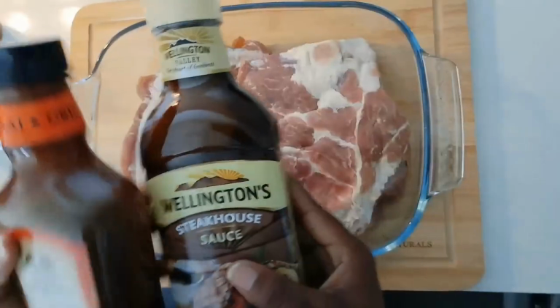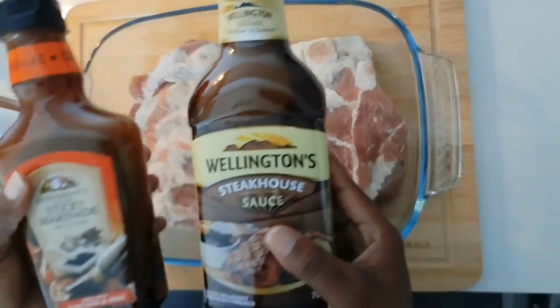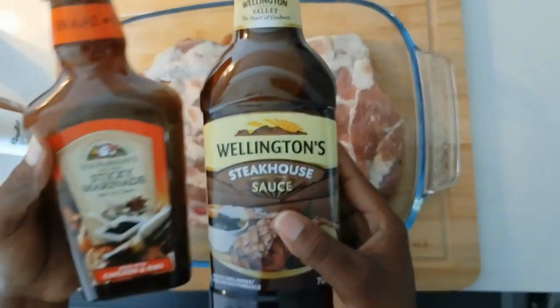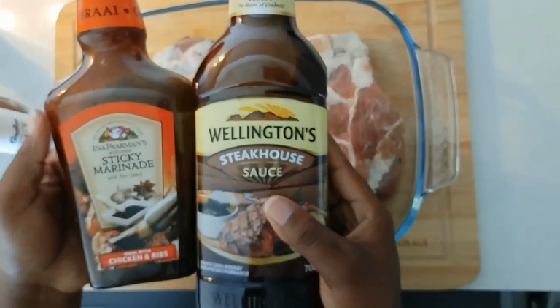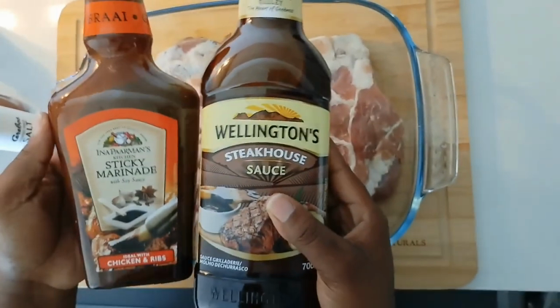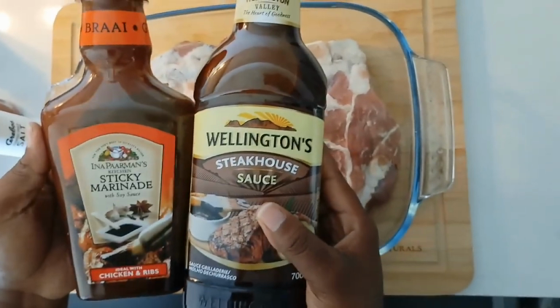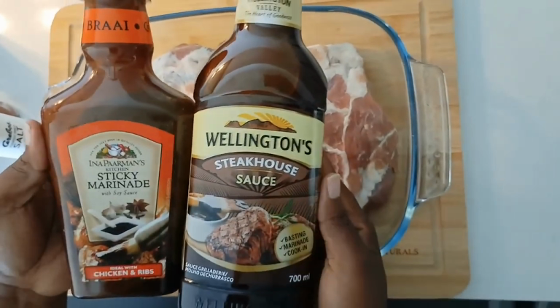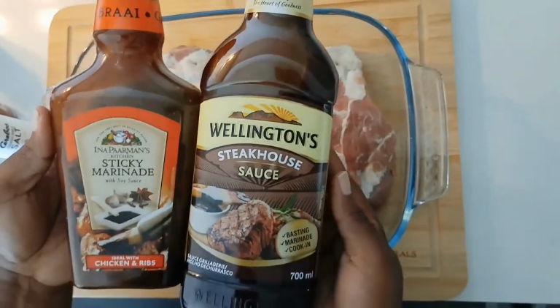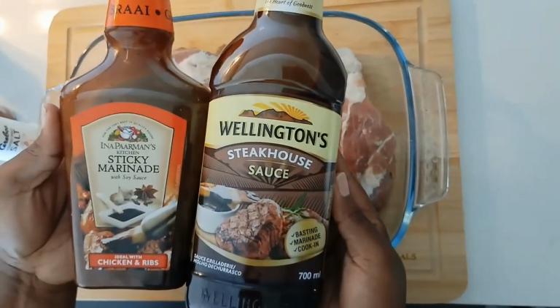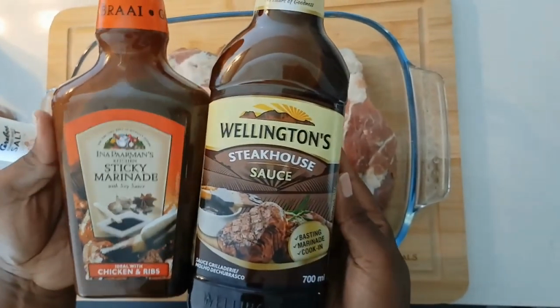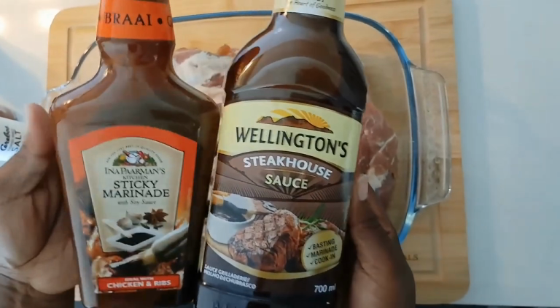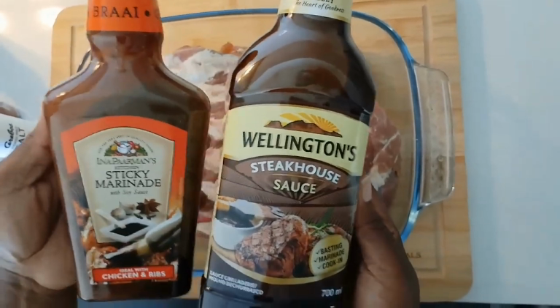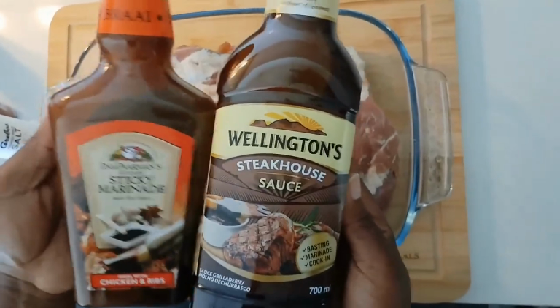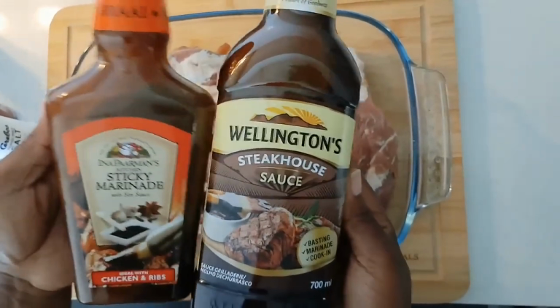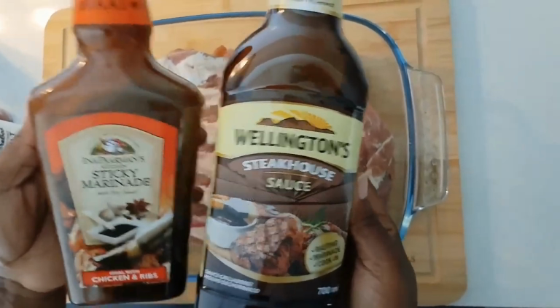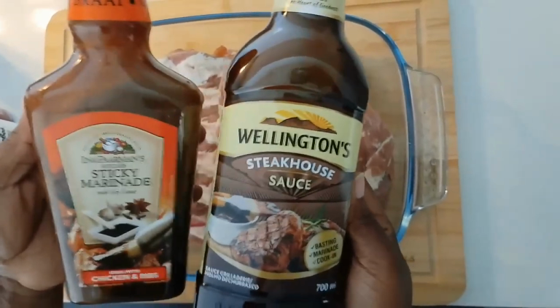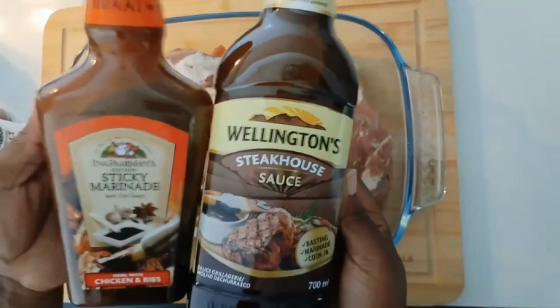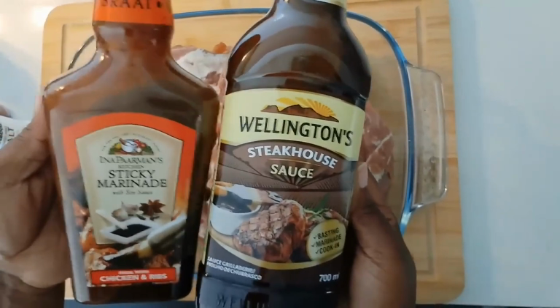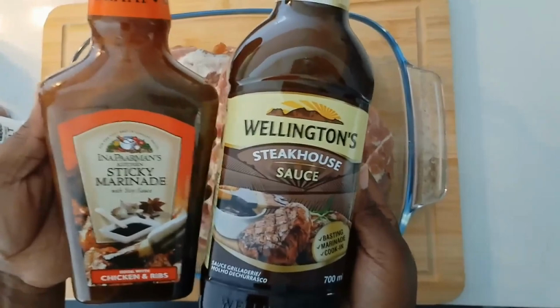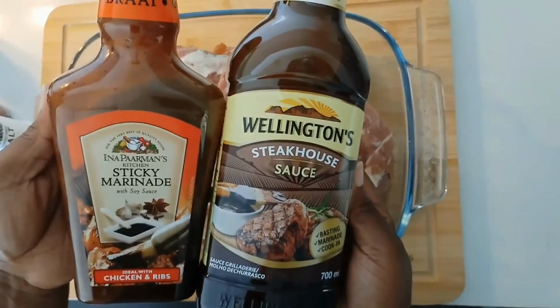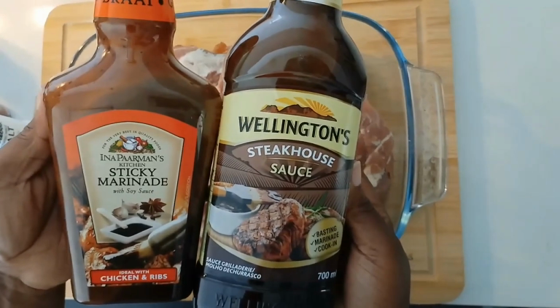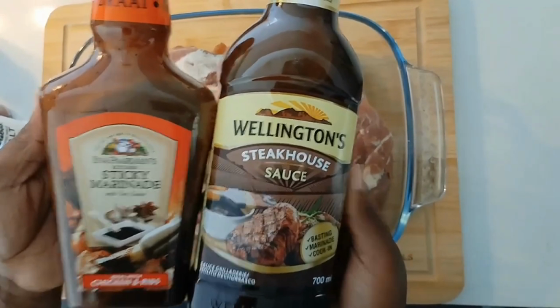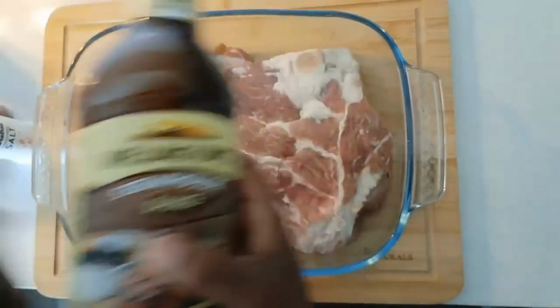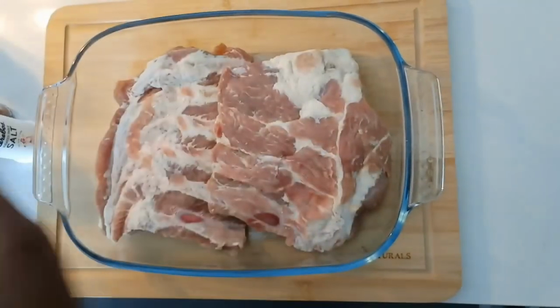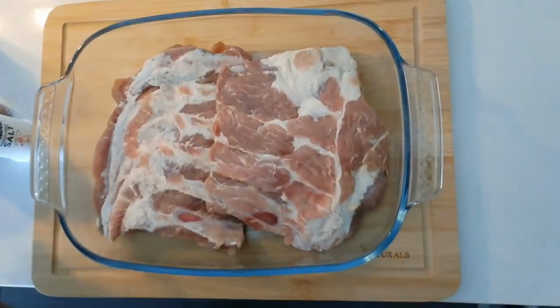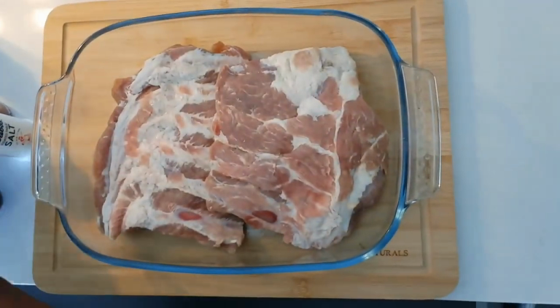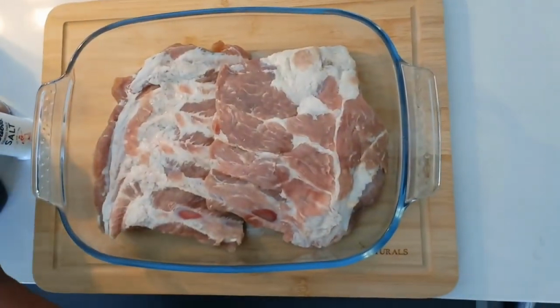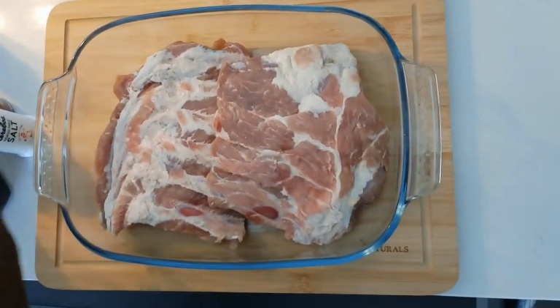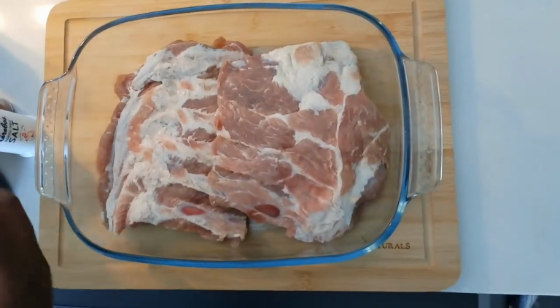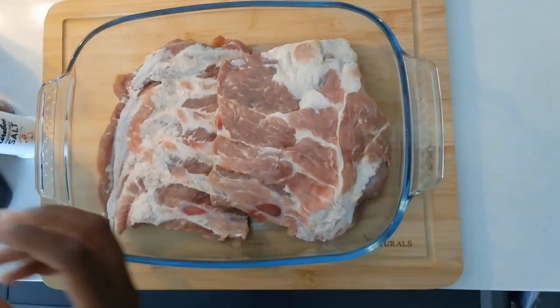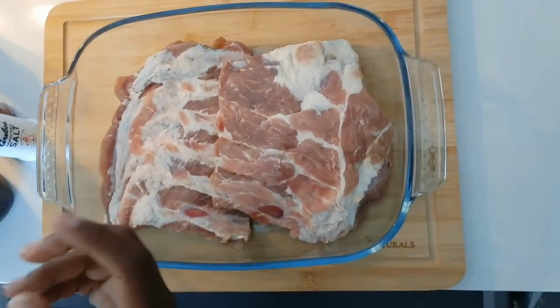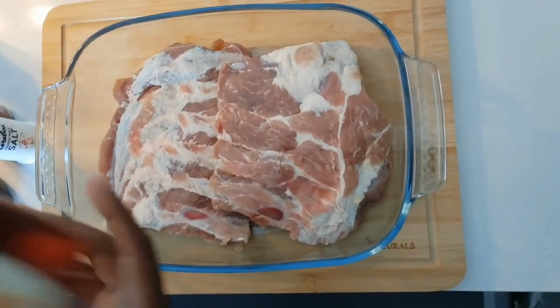Hi guys, so today we're just going to go straight into it. I'm making nice sticky barbecue ribs — it's pork ribs — and then I'm going to have them with mashed potatoes.